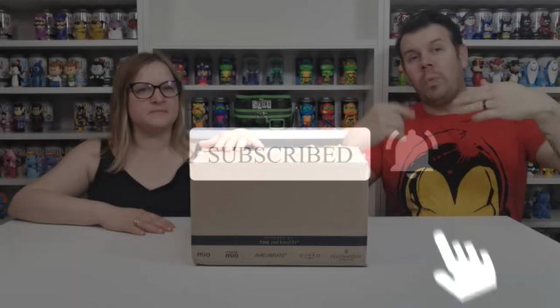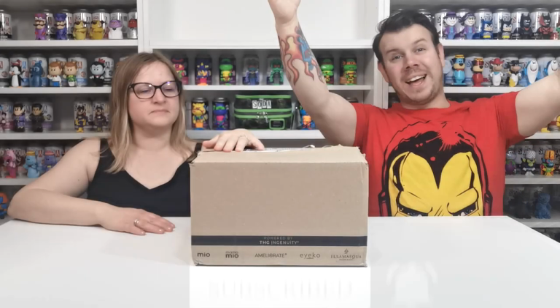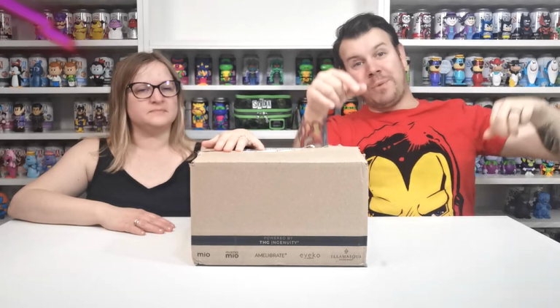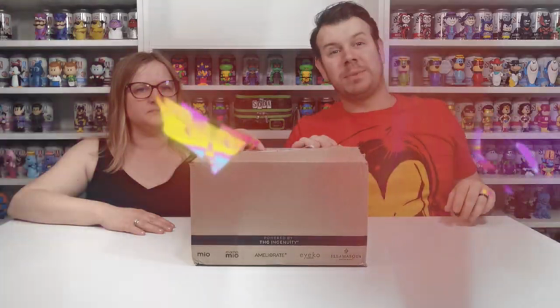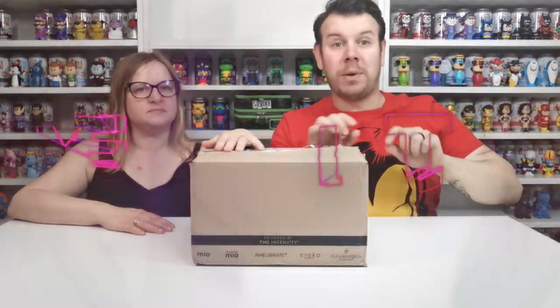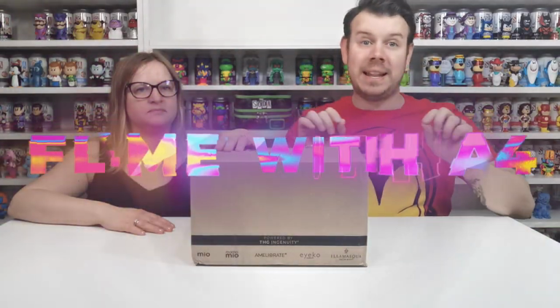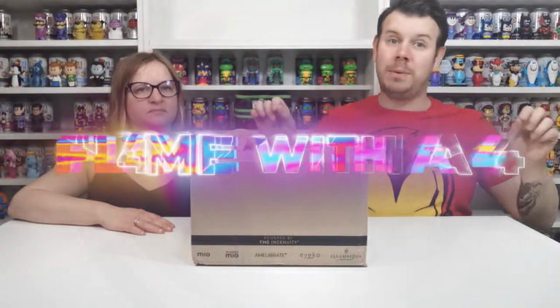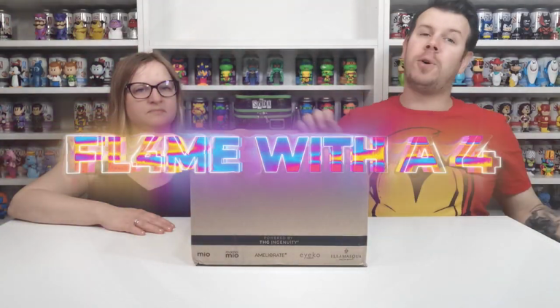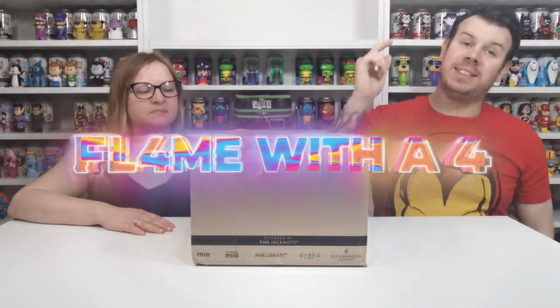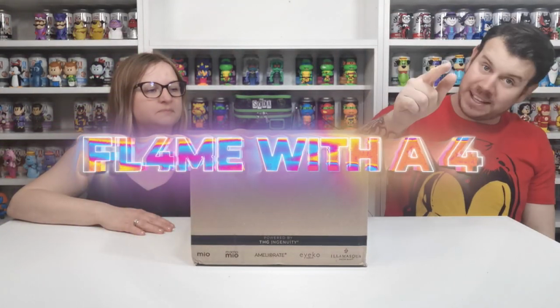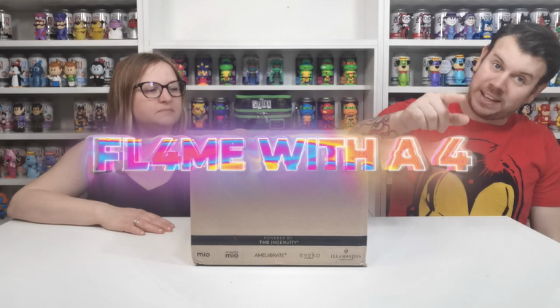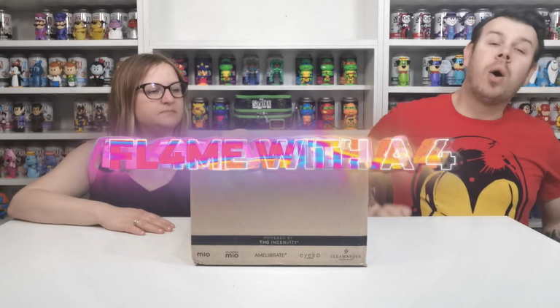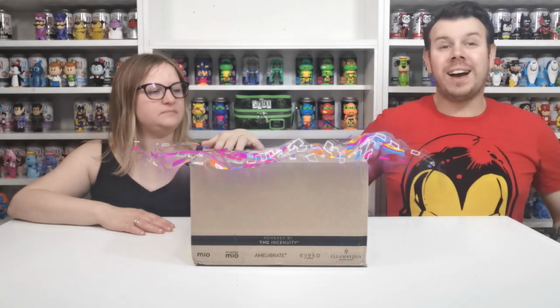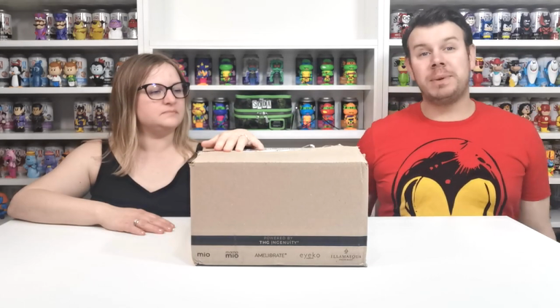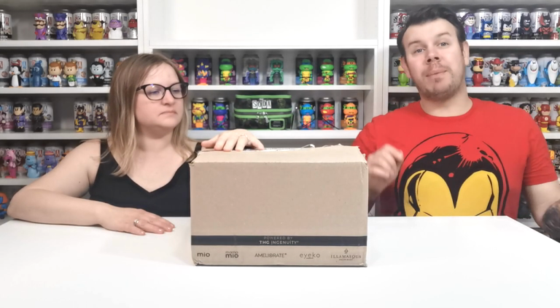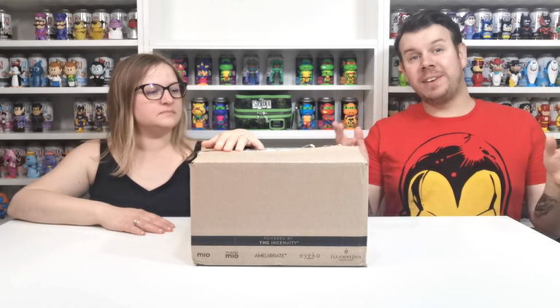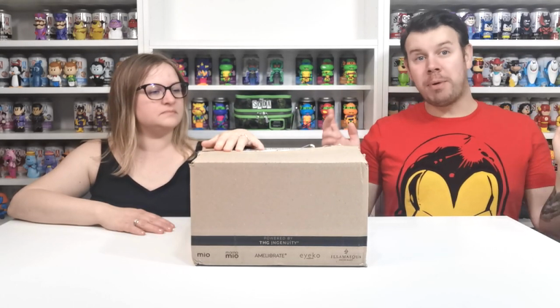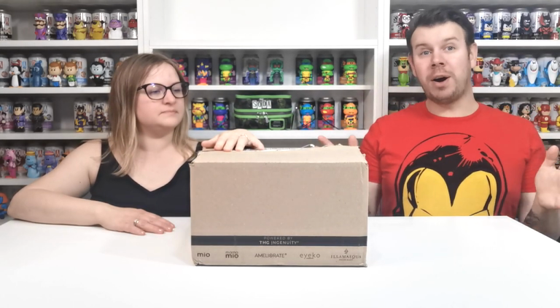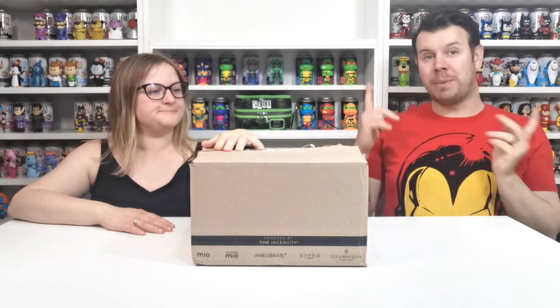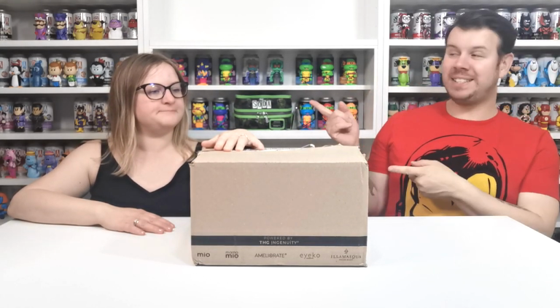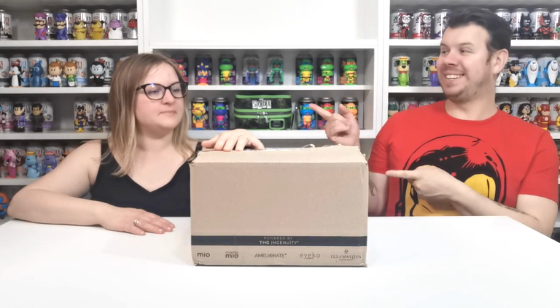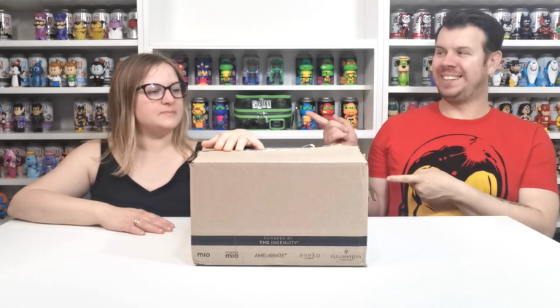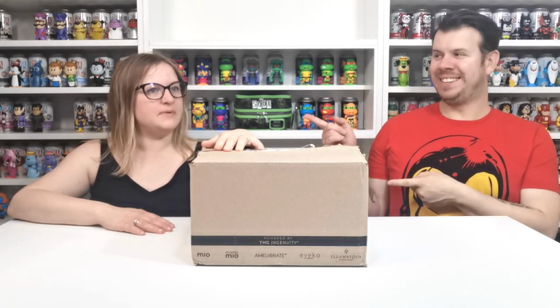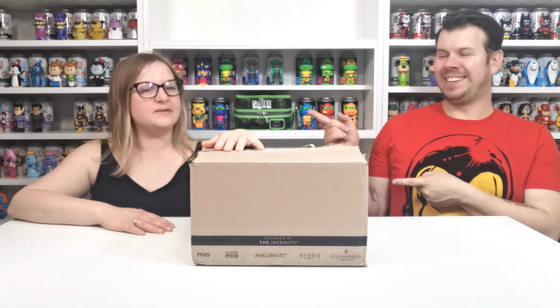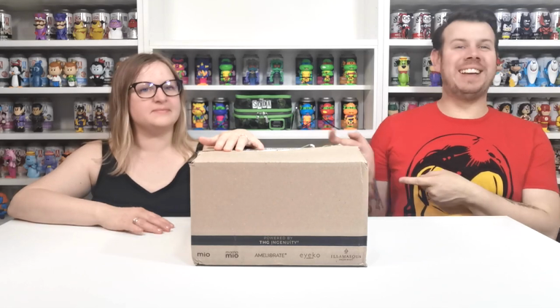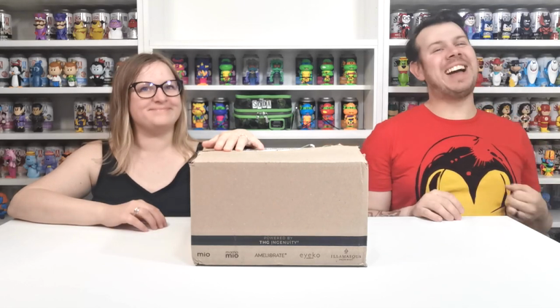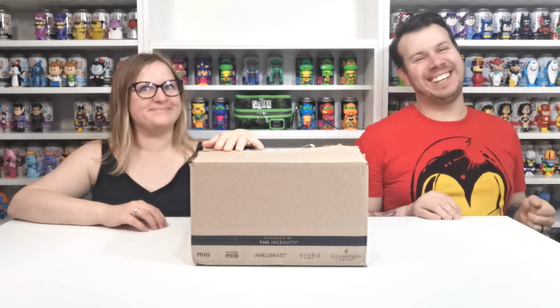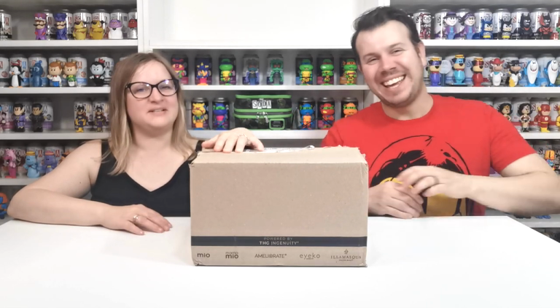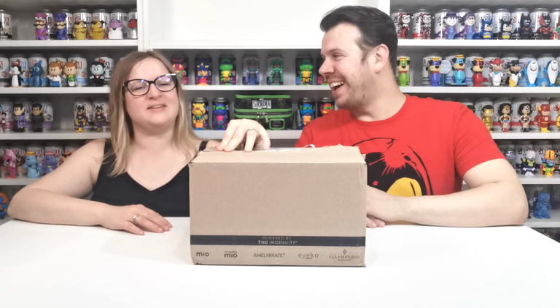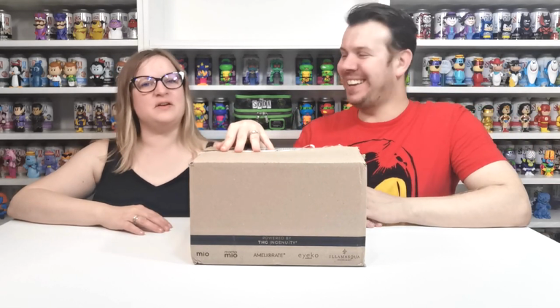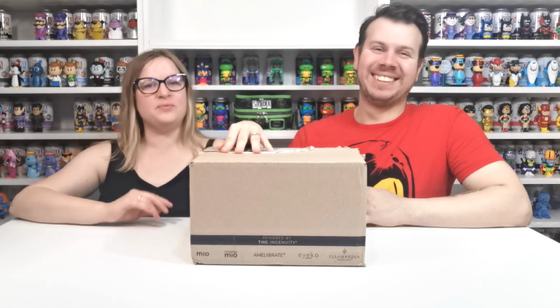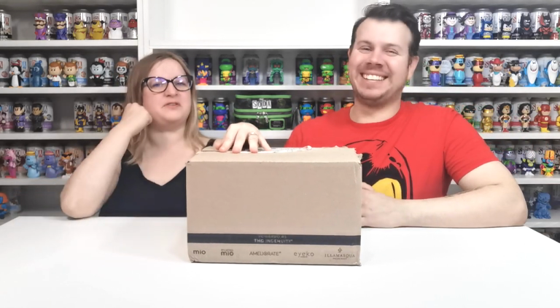What's up guys and welcome to my channel! In this video we are going to be doing our monthly Pop in the Box. What month is it? May - I don't know what month it is.